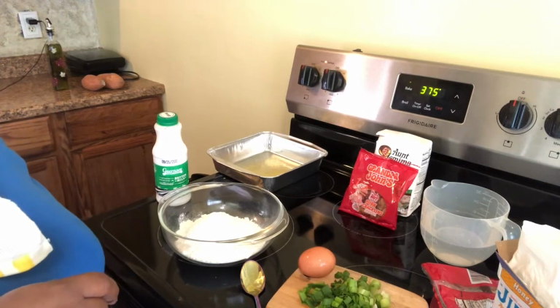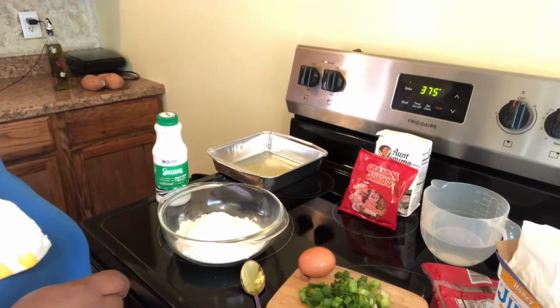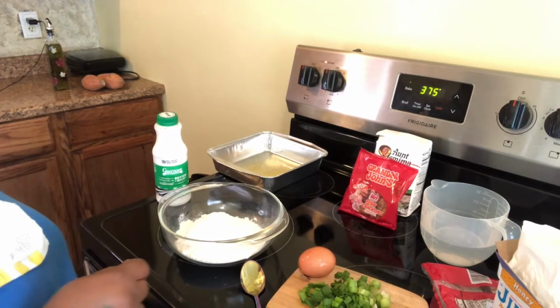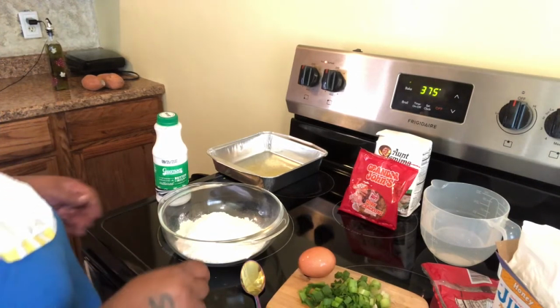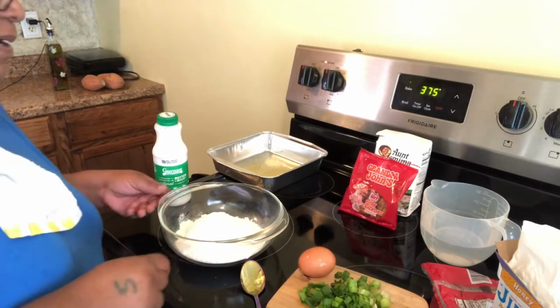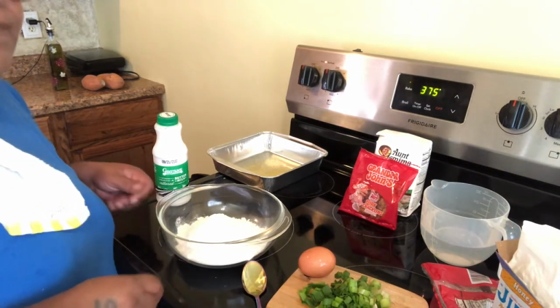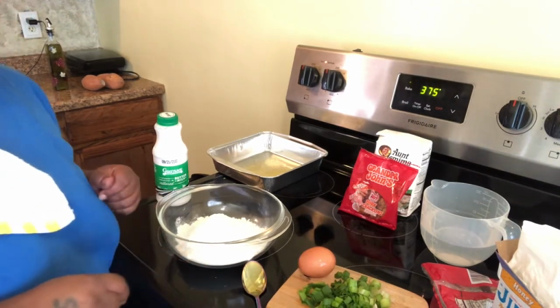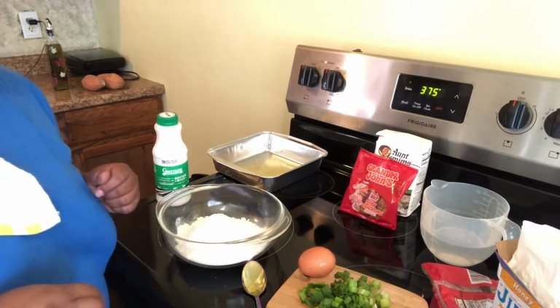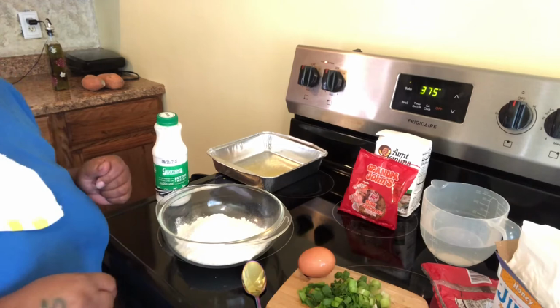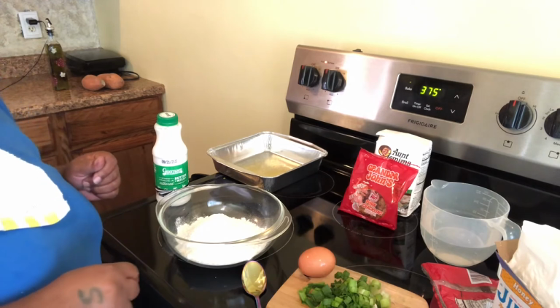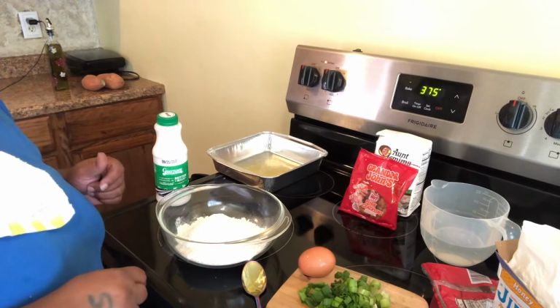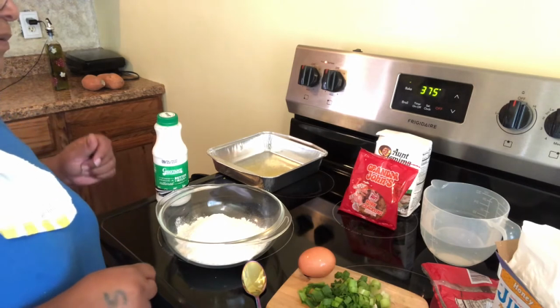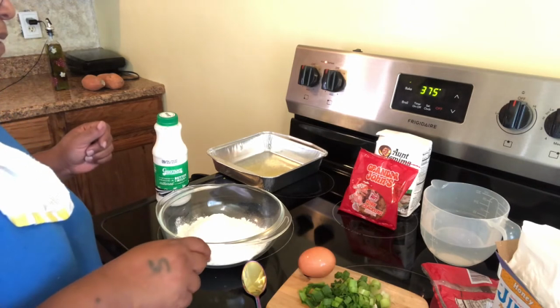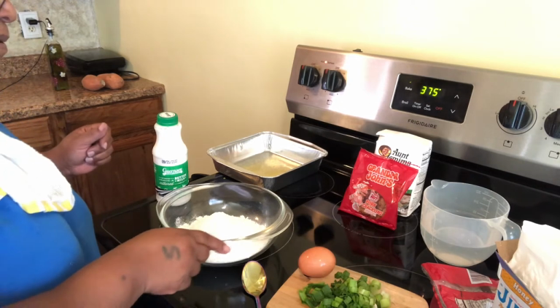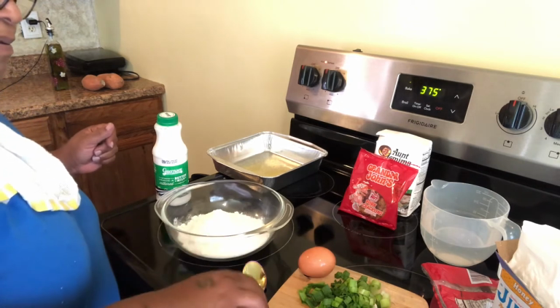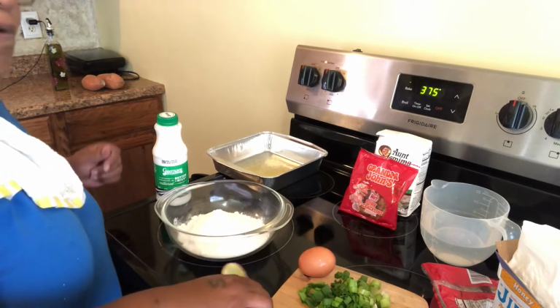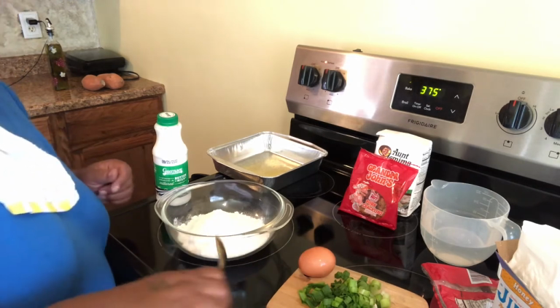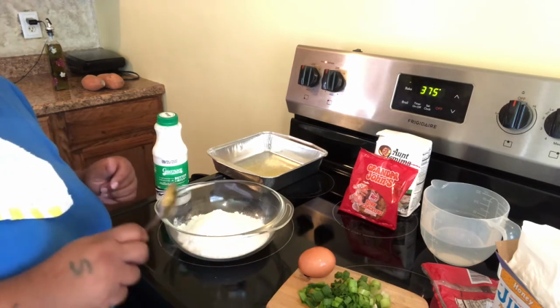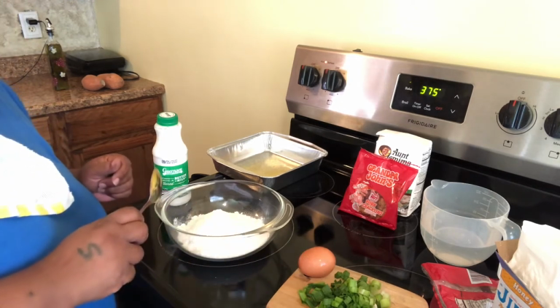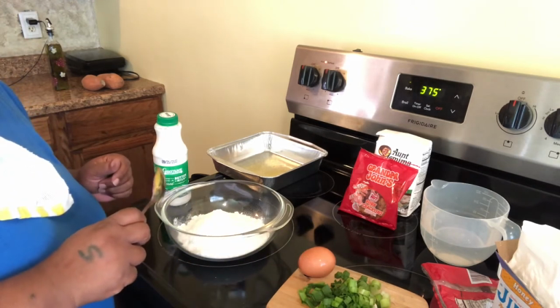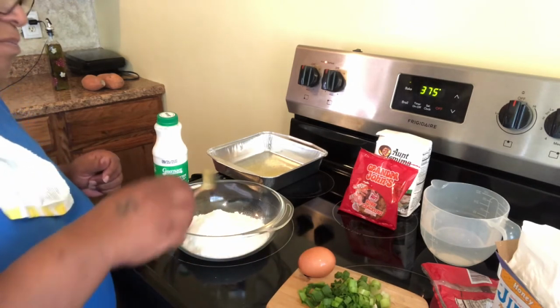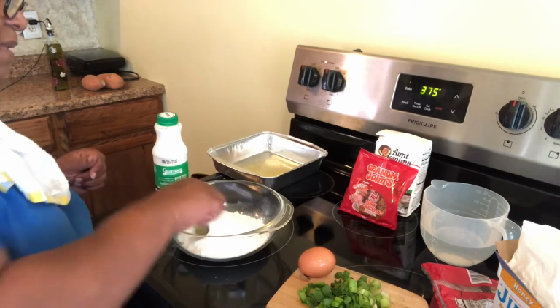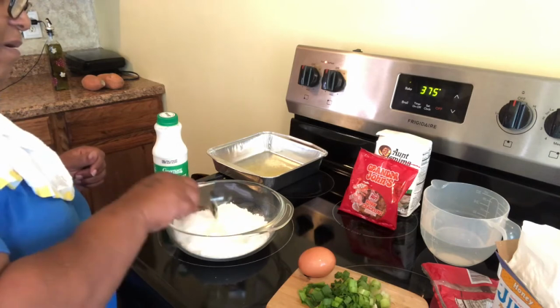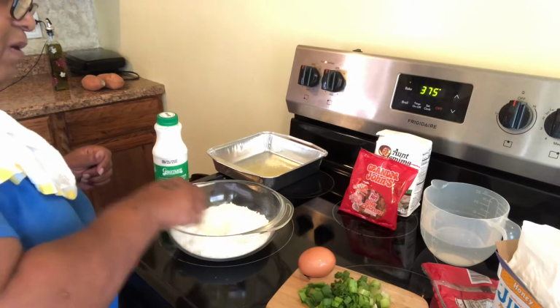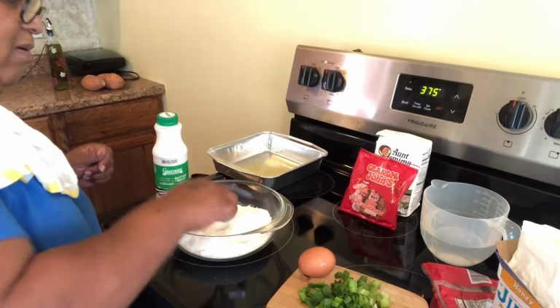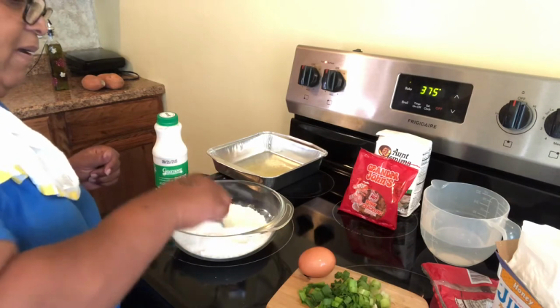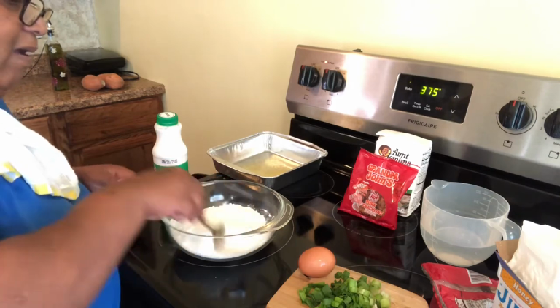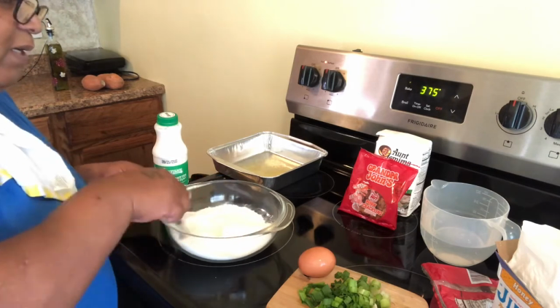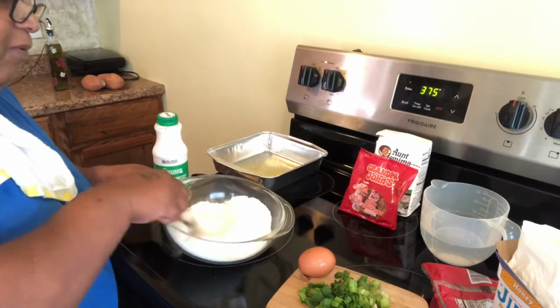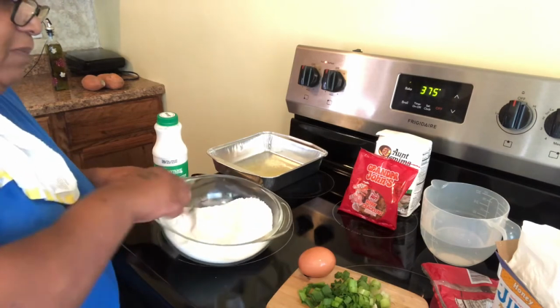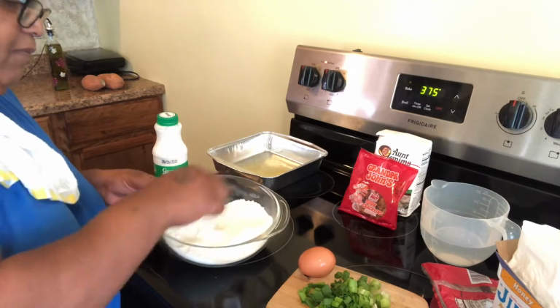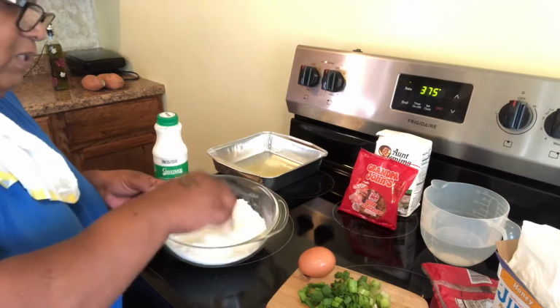Good afternoon guys, this is Sheila. Welcome into my home everyone — I have a wonderful recipe for you today.